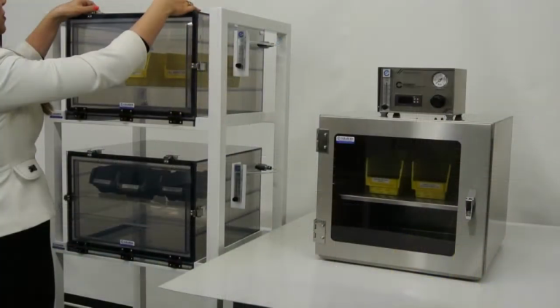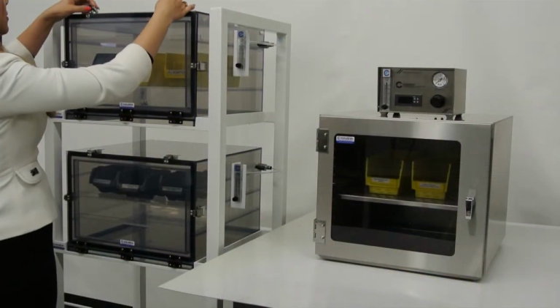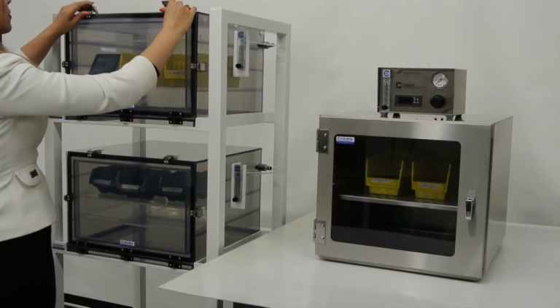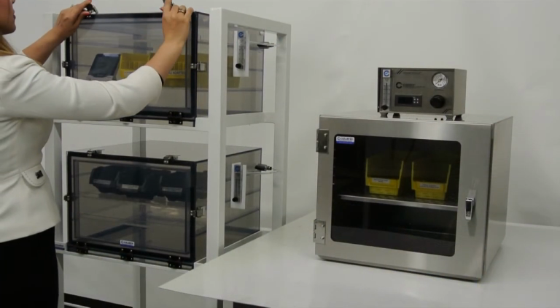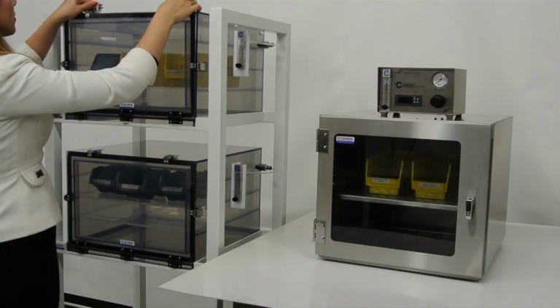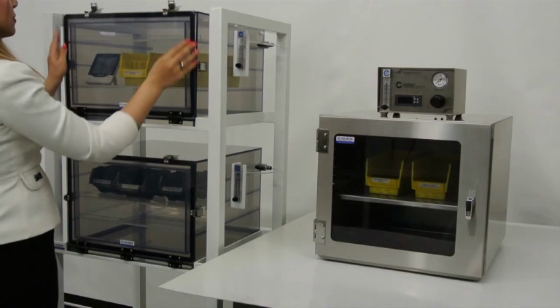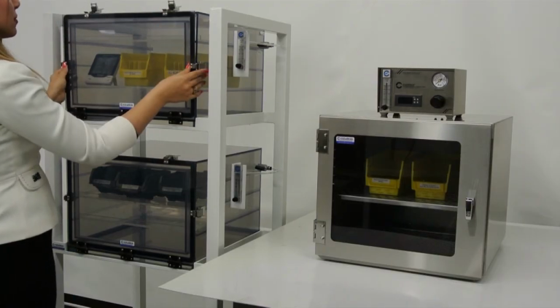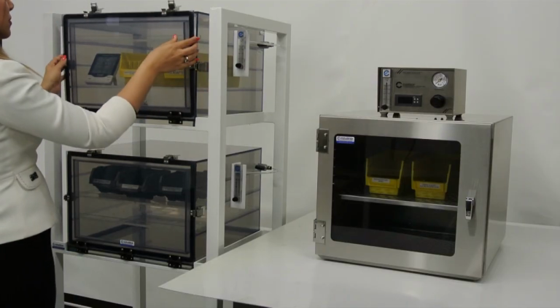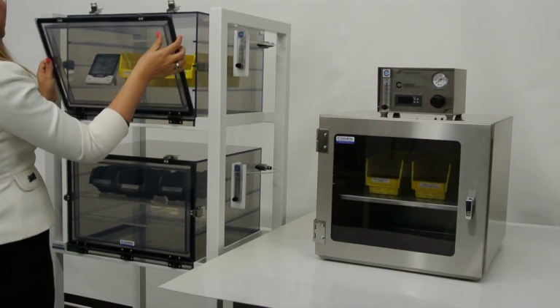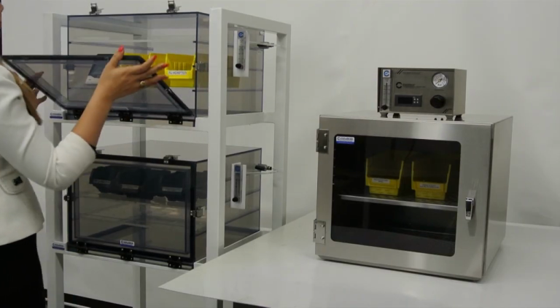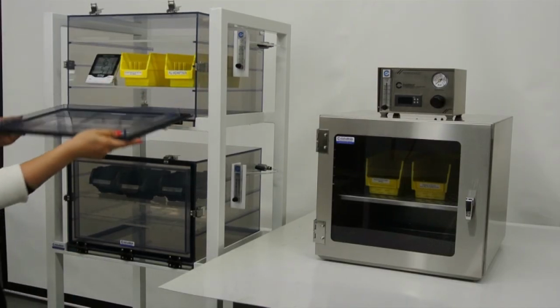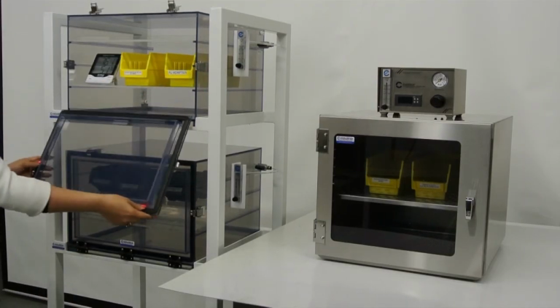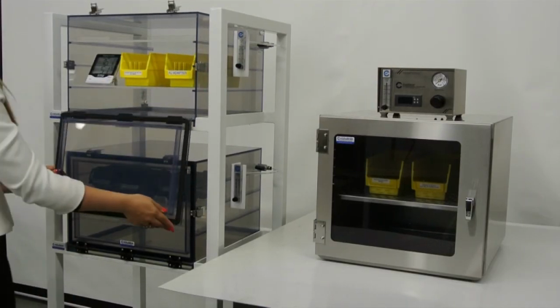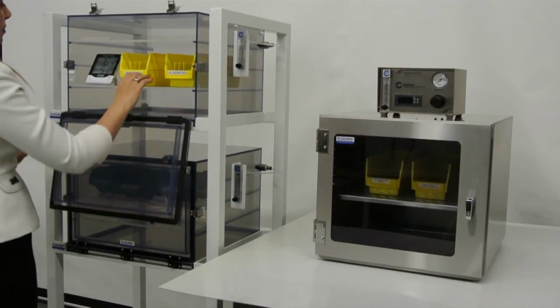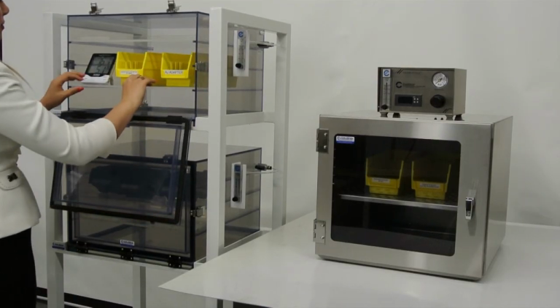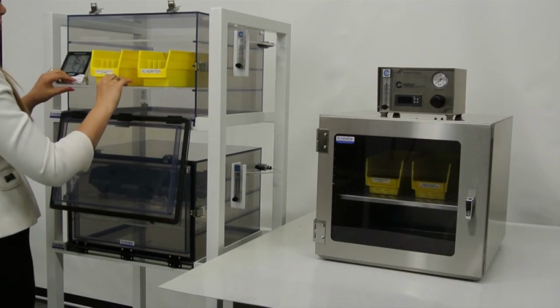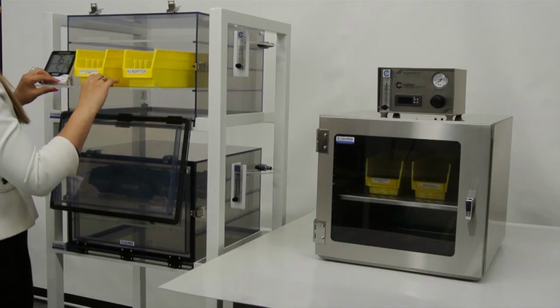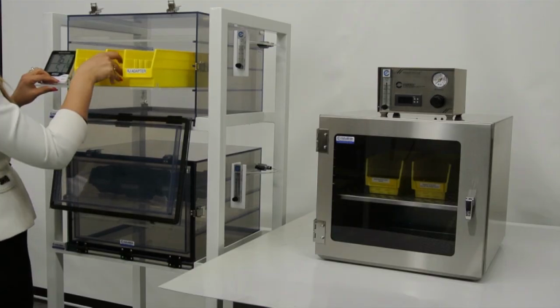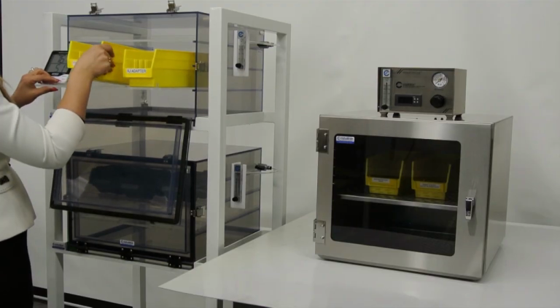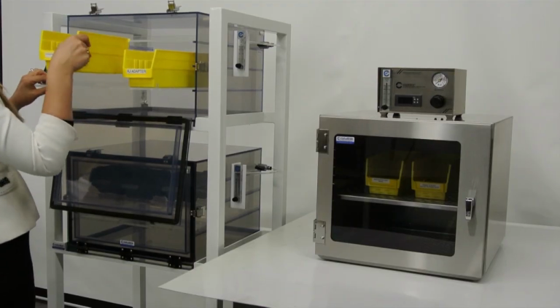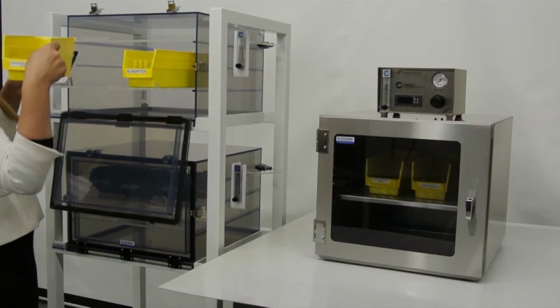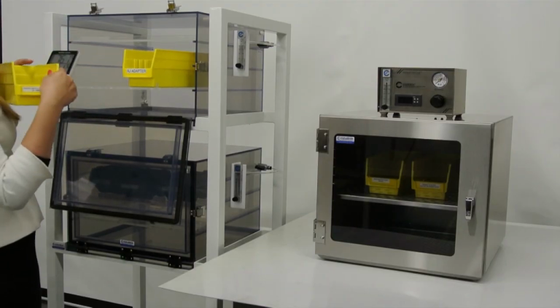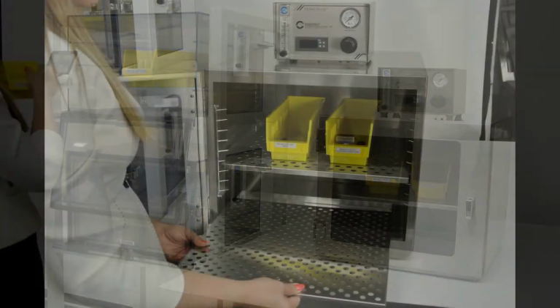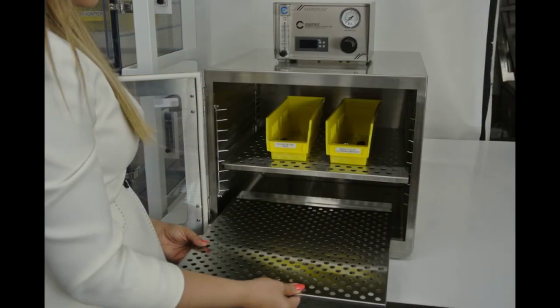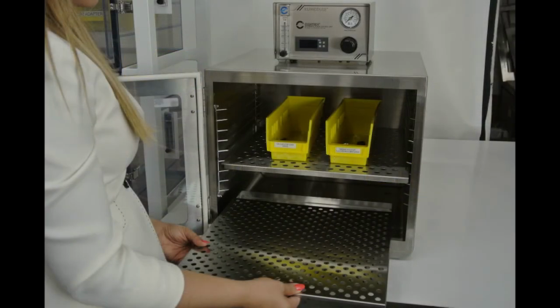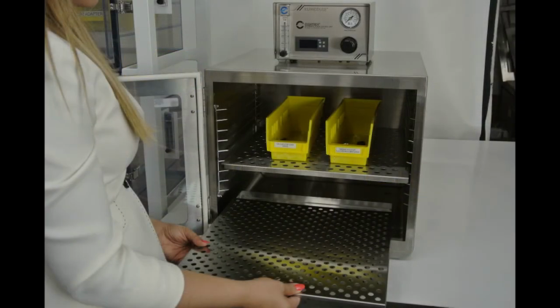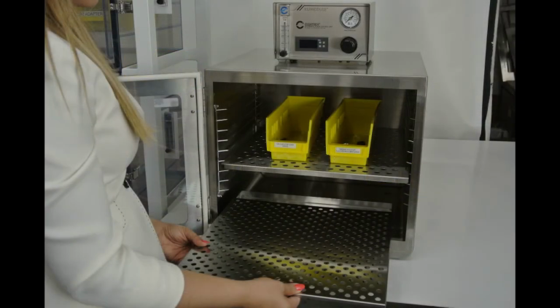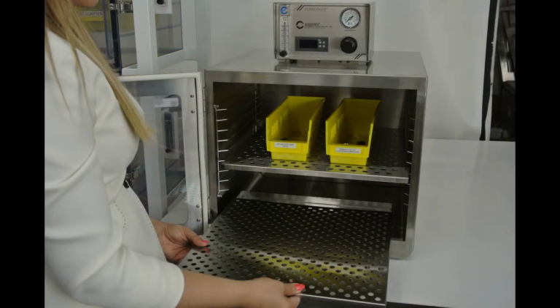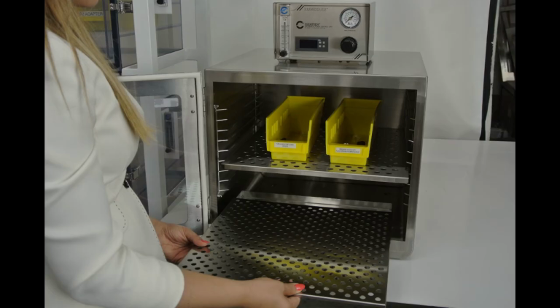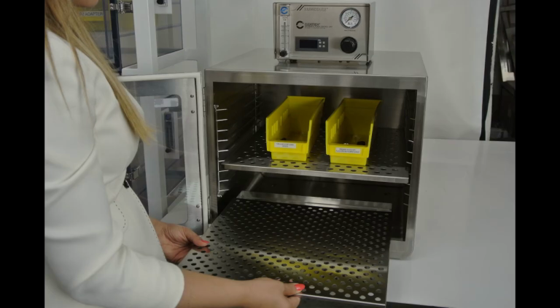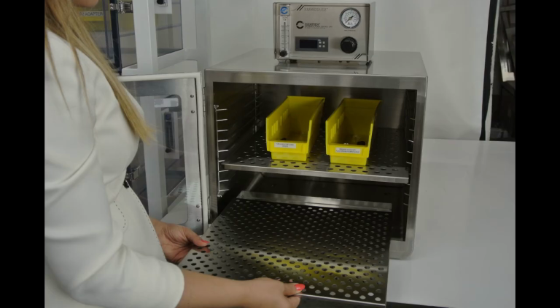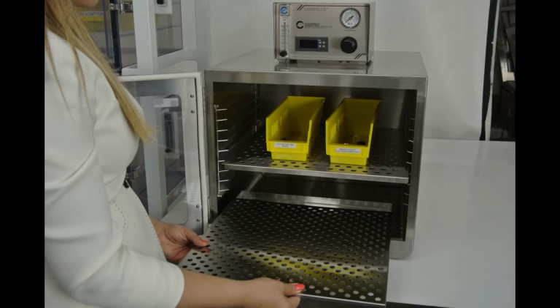Plastic and stainless steel shelves are available to maximize storage capacity. Epoxy powder-coated steel stands with optional casters can stack up to four chamber cabinets. A stainless steel desiccant tray with perforated lid is available for using silica gel.